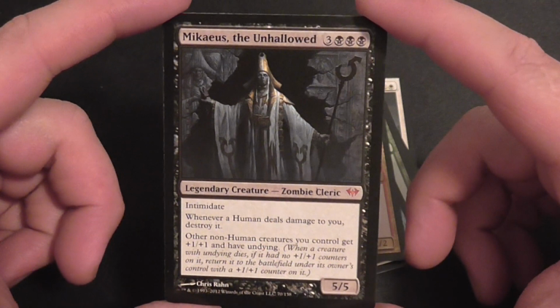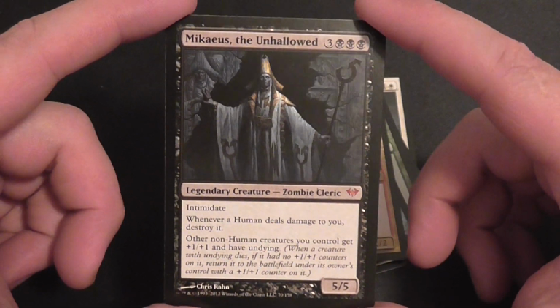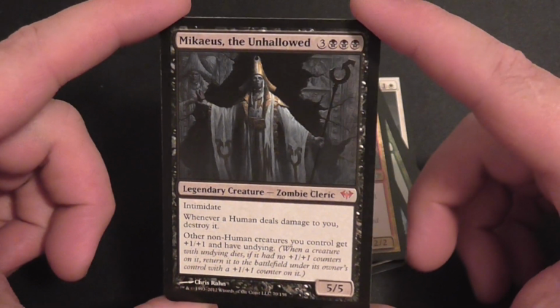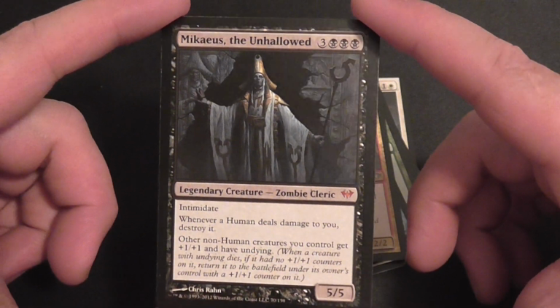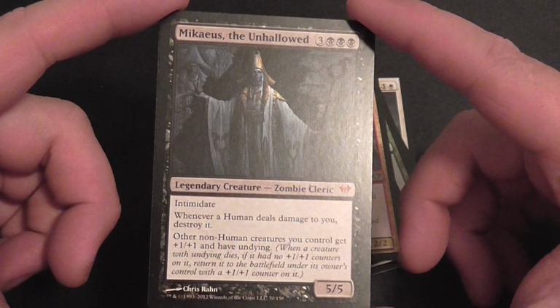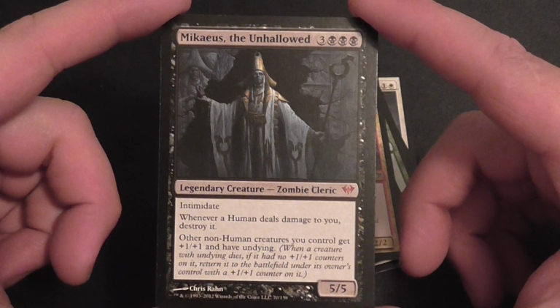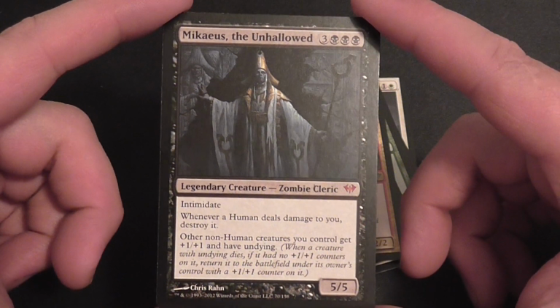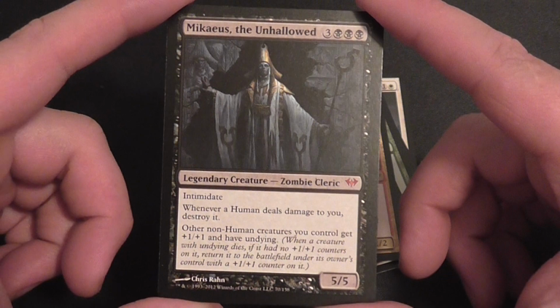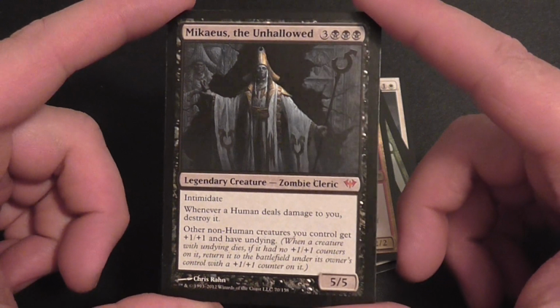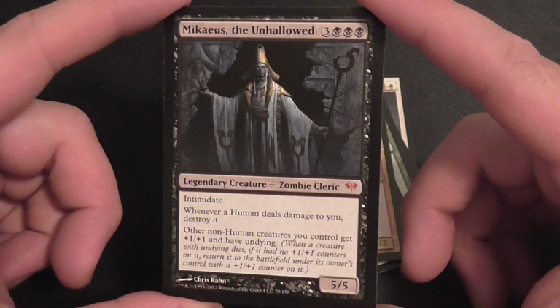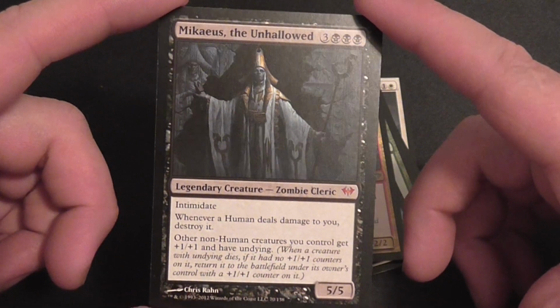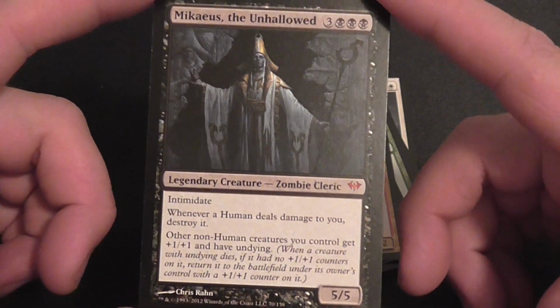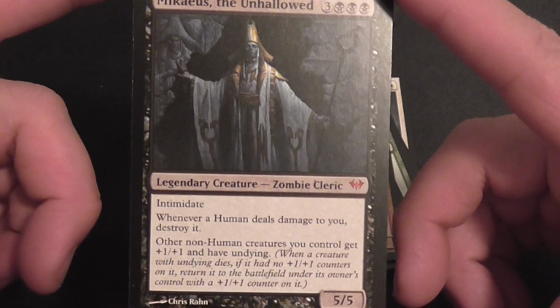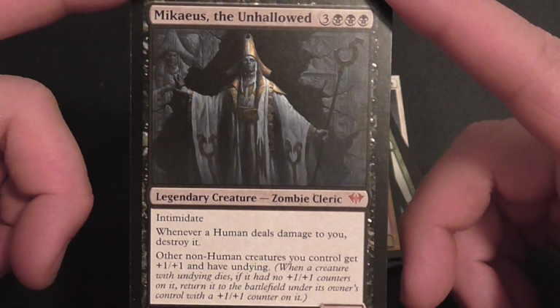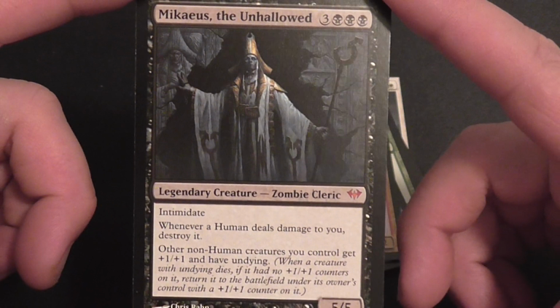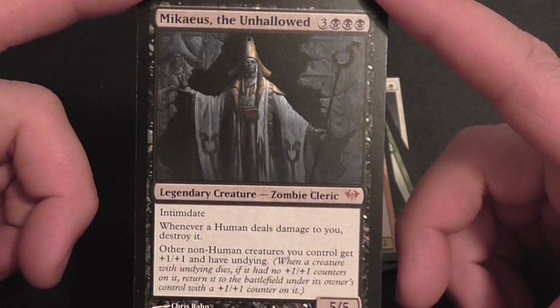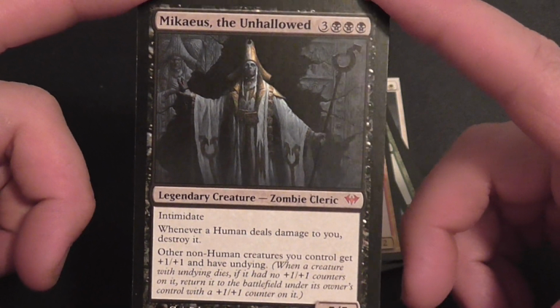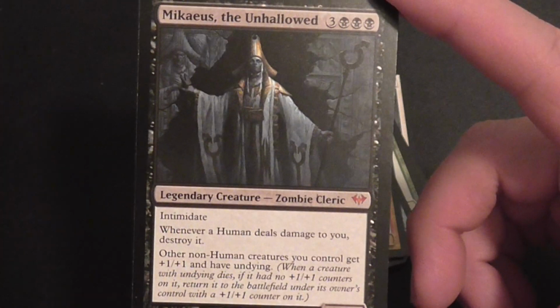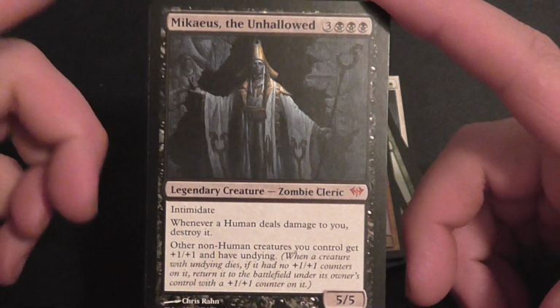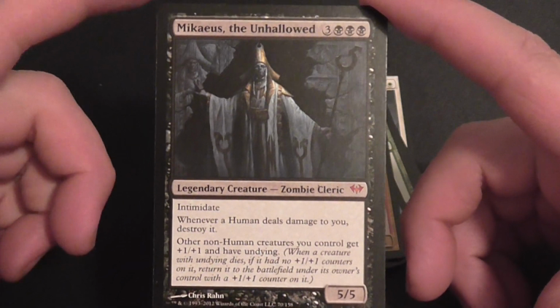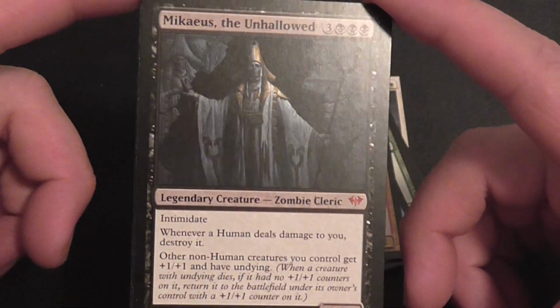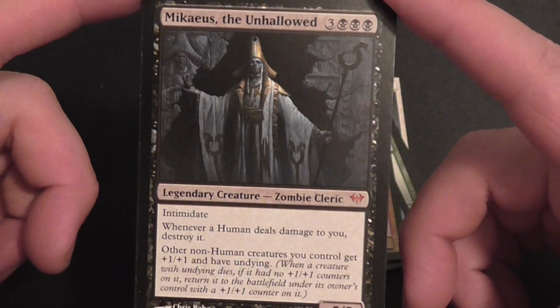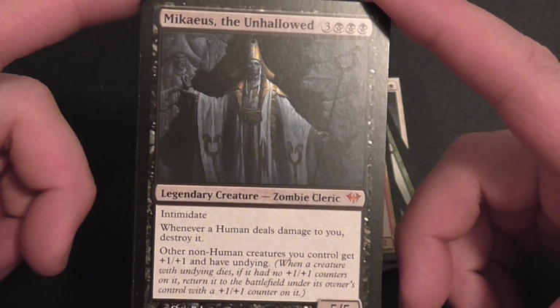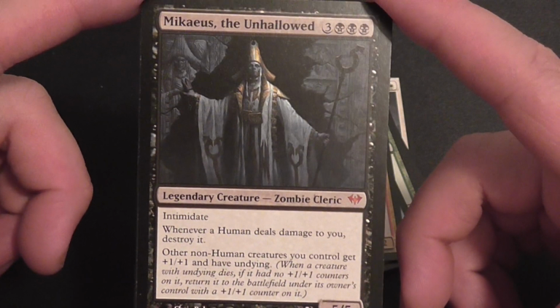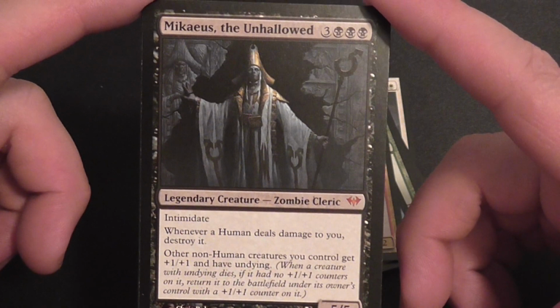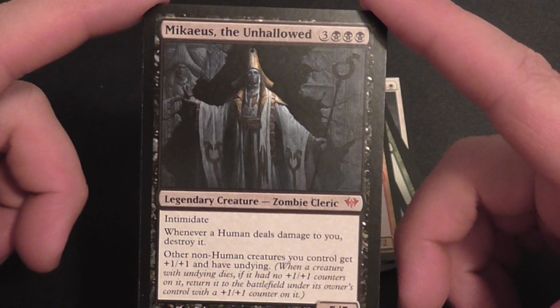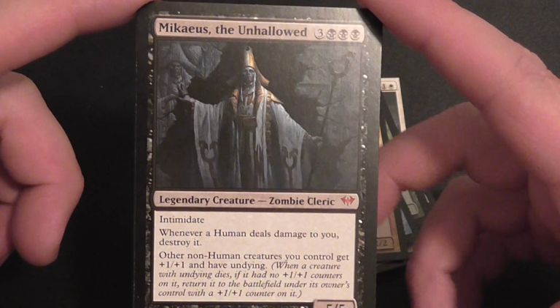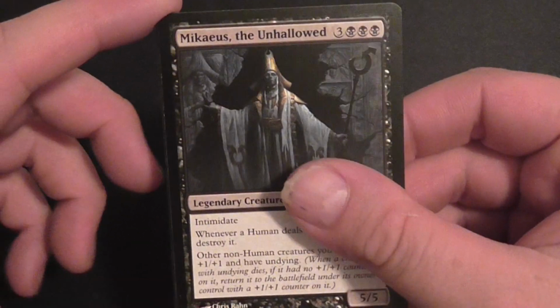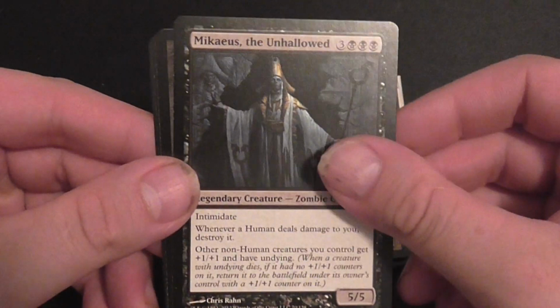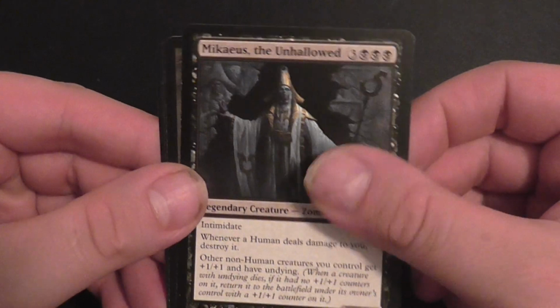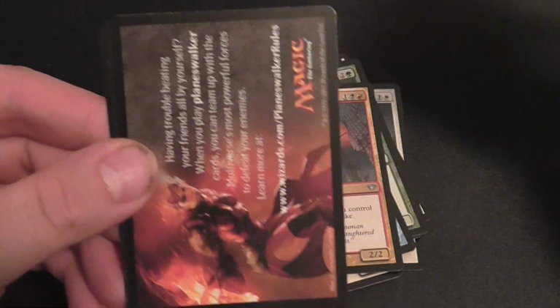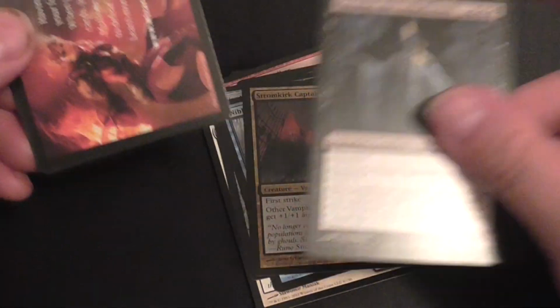Mikaeus, the Unhallowed. Whenever a human deals damage to you, destroy it. Other non-human creatures you control get +1/+1 and have undying. Nice.